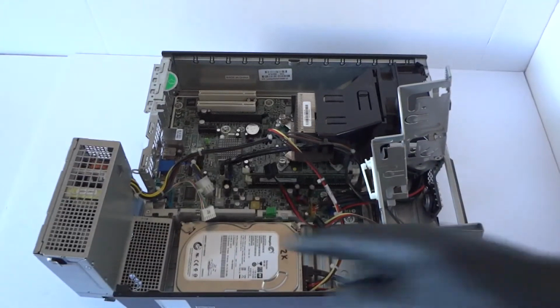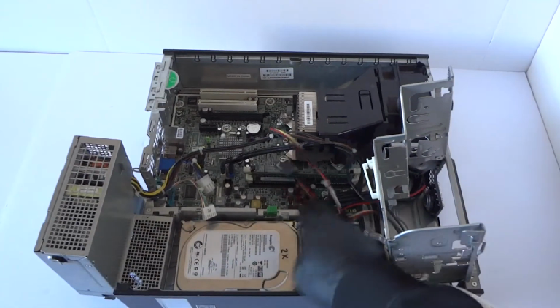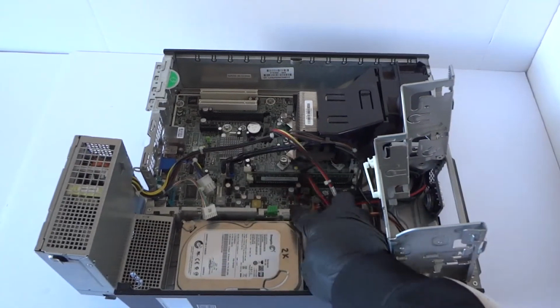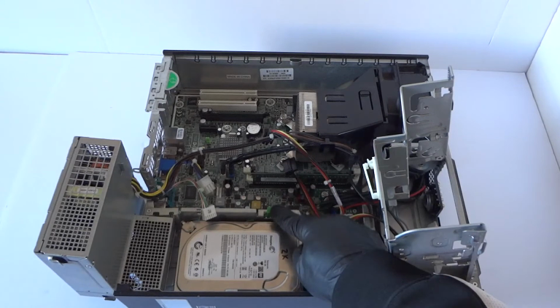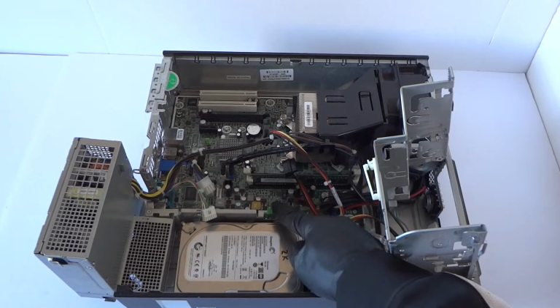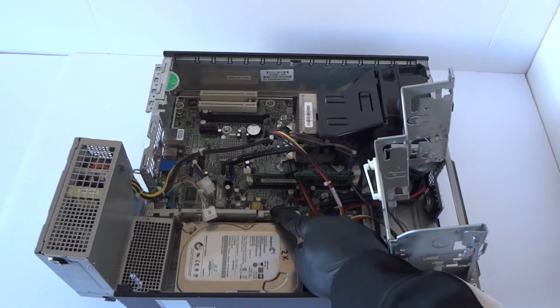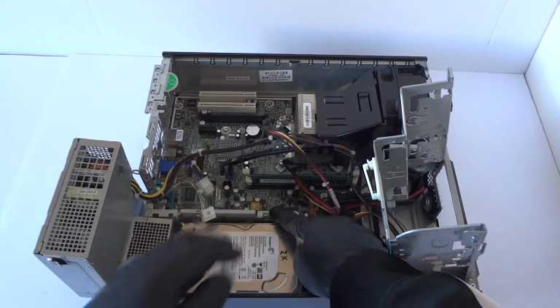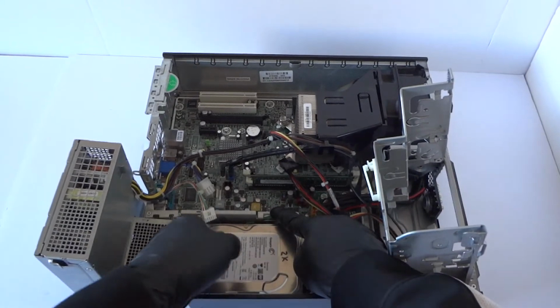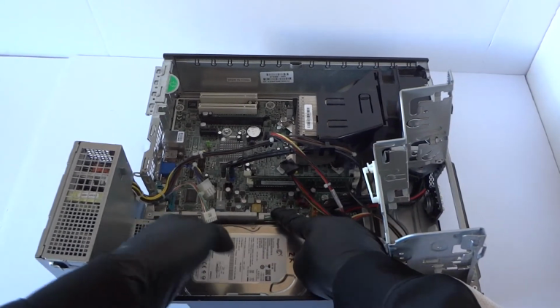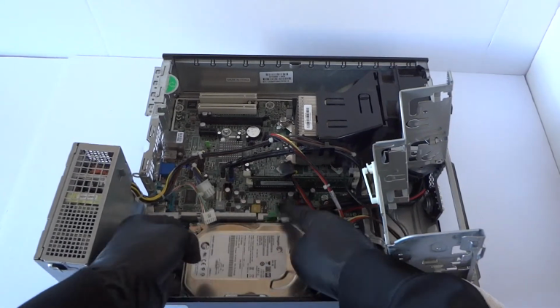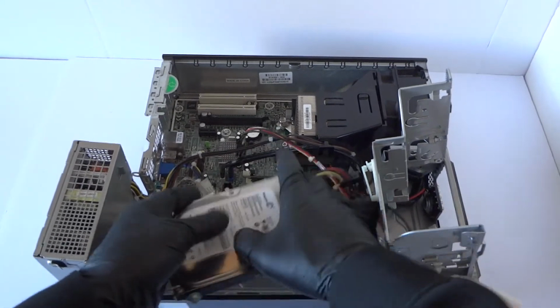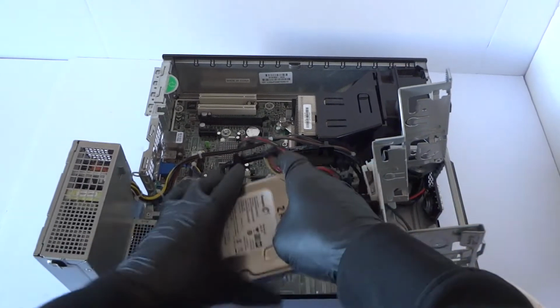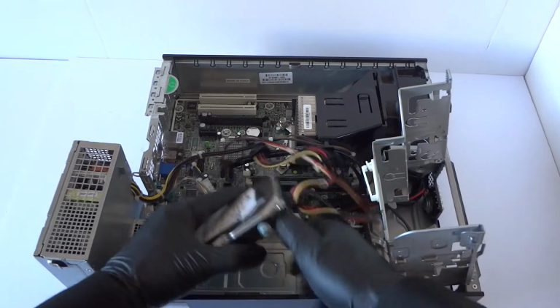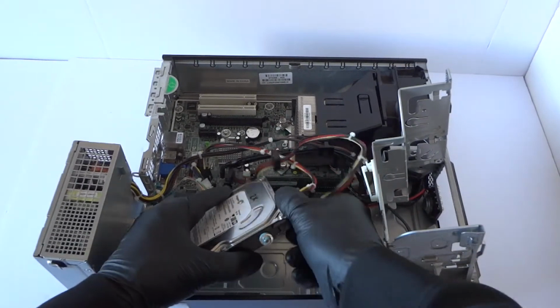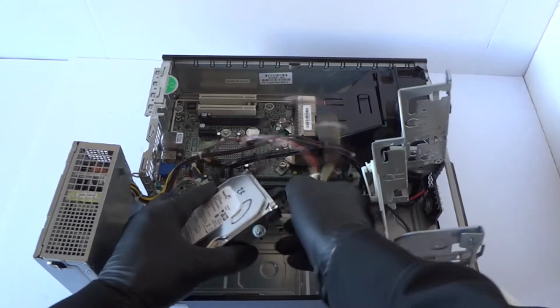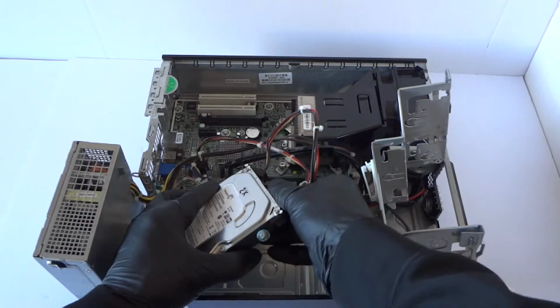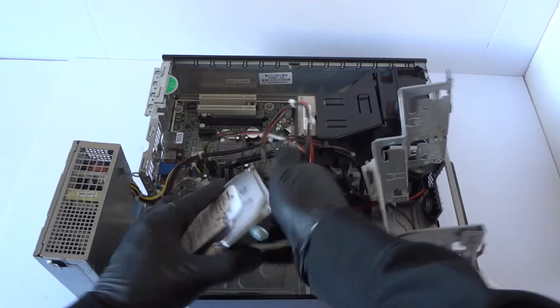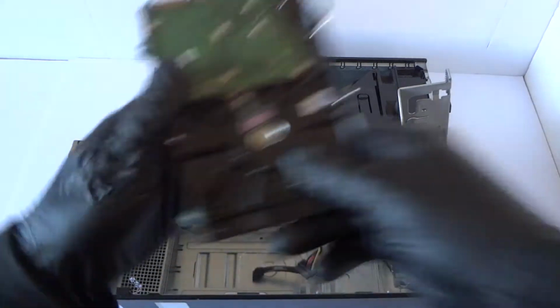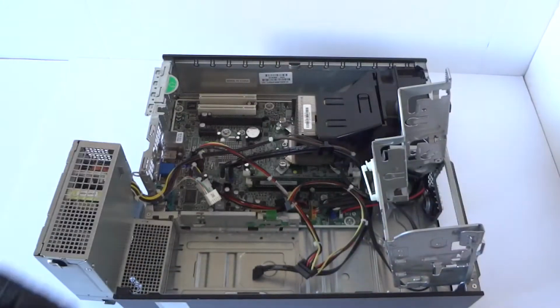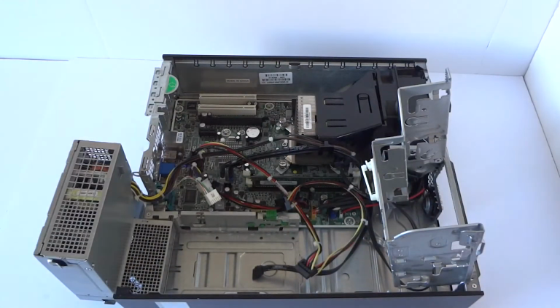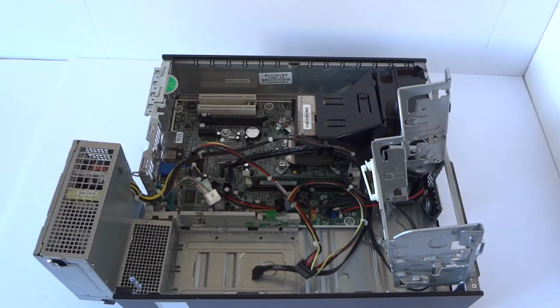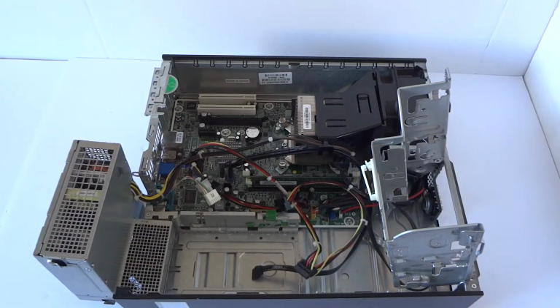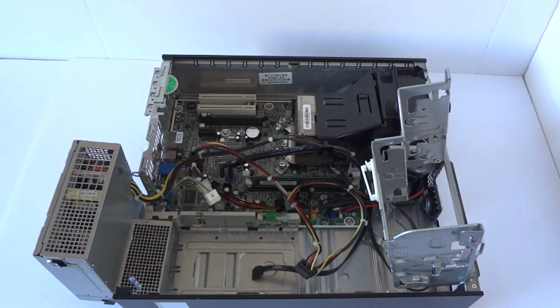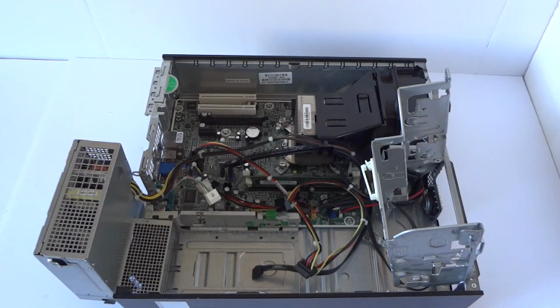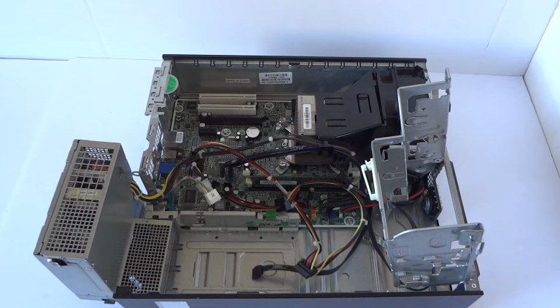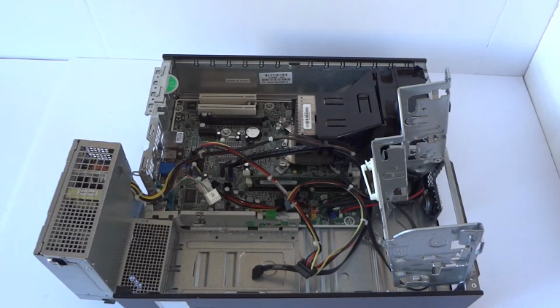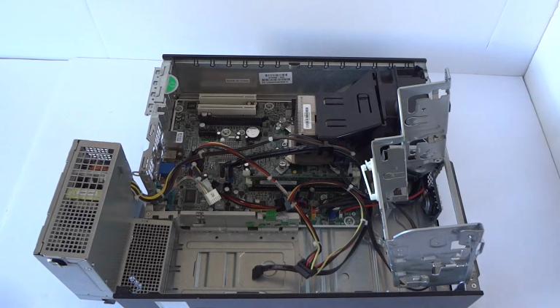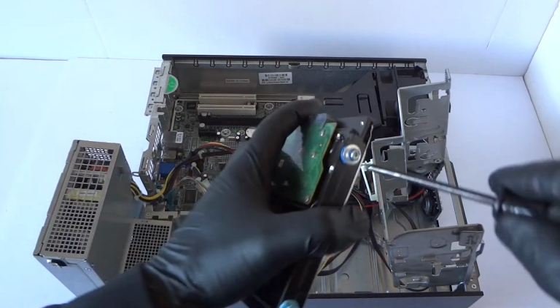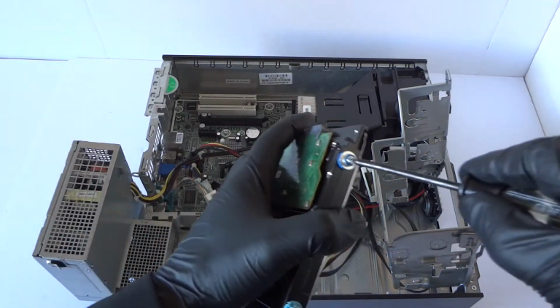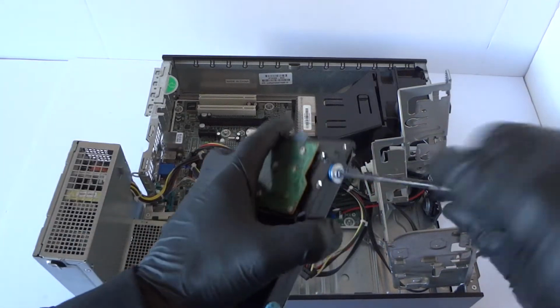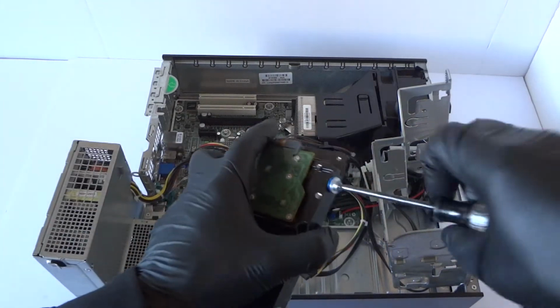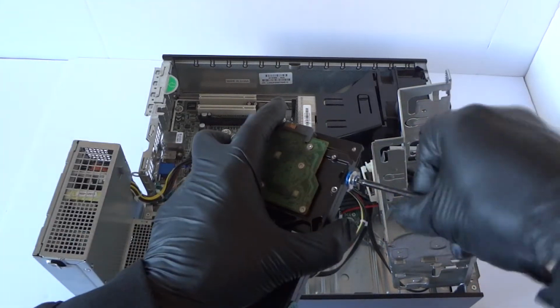Remove the hard drive — there's just a little secure clip you press out like this and it slides out. Then you can disconnect the SATA and power and remove the screws here from the hard drive.